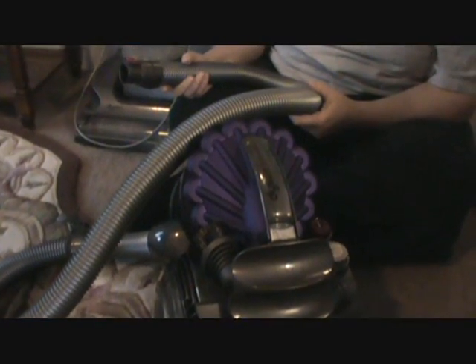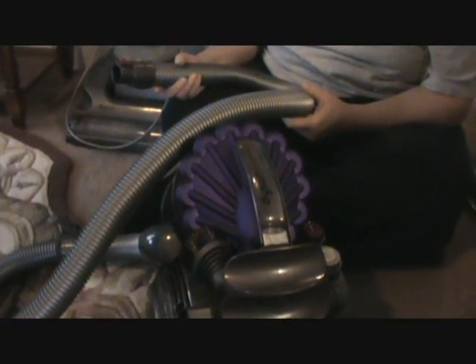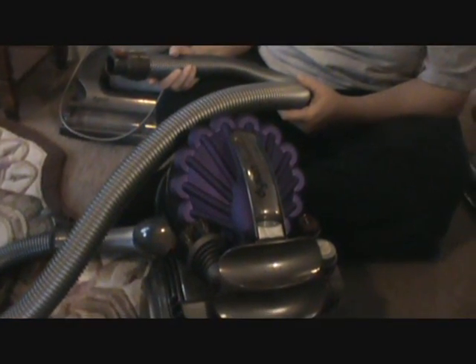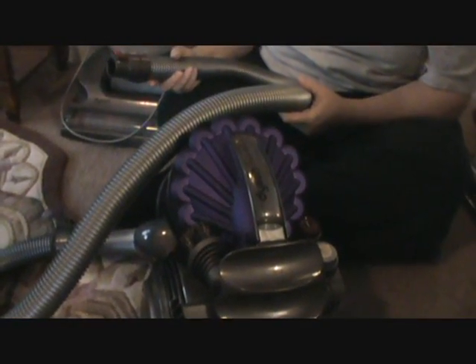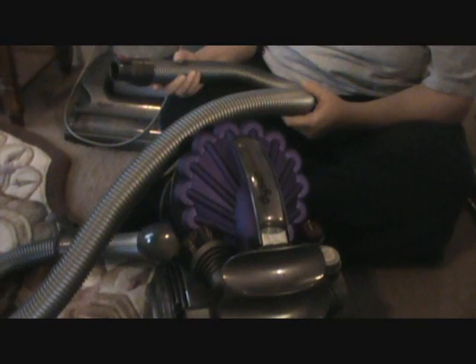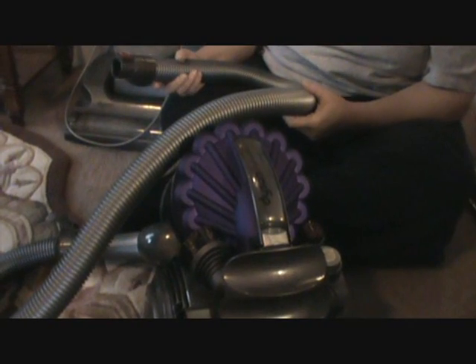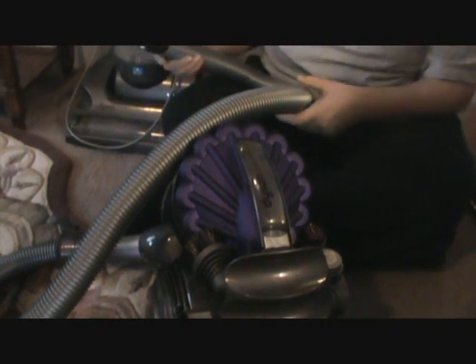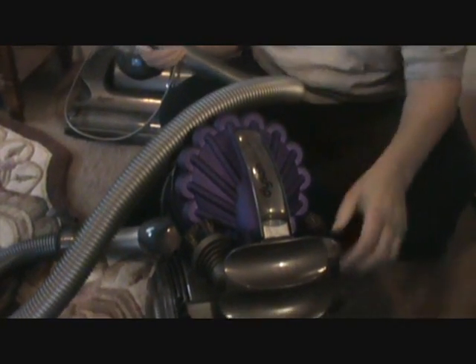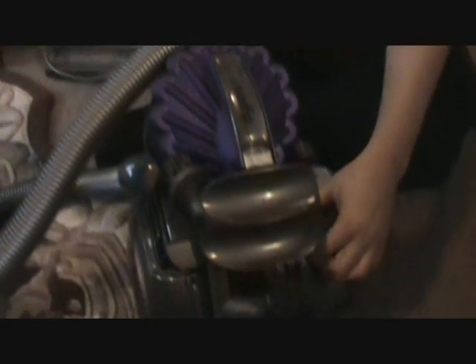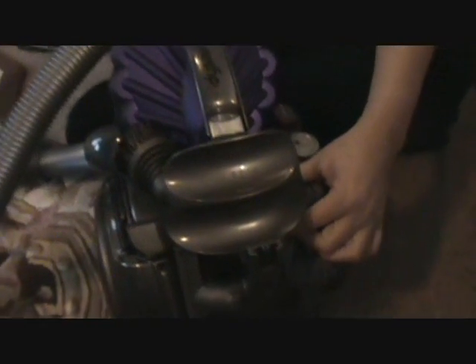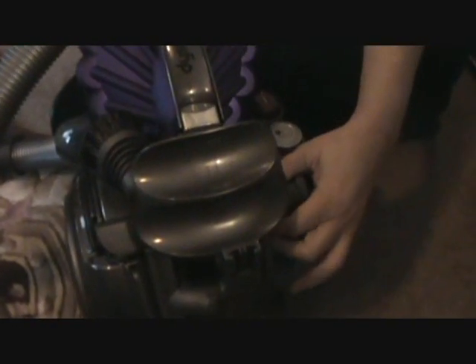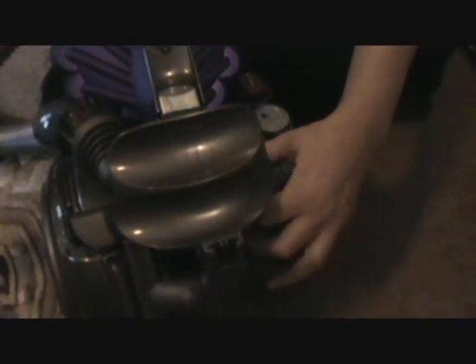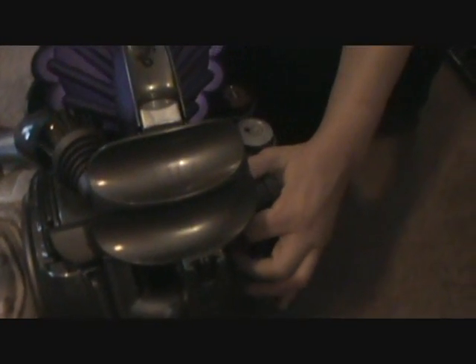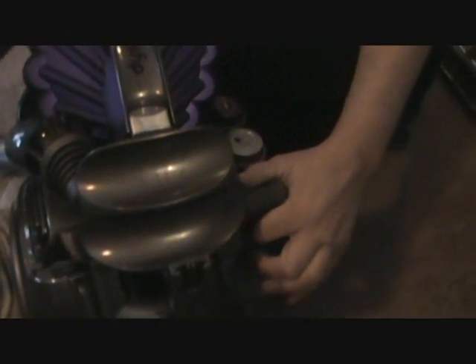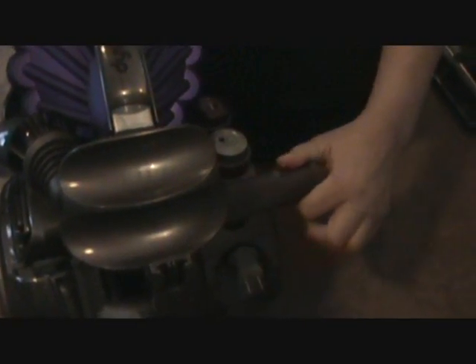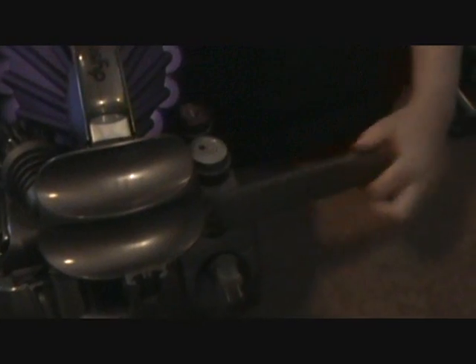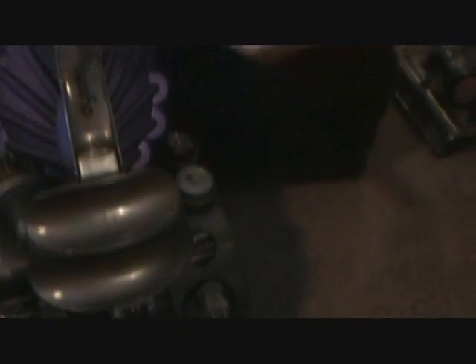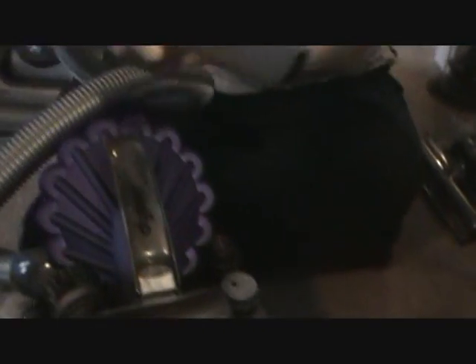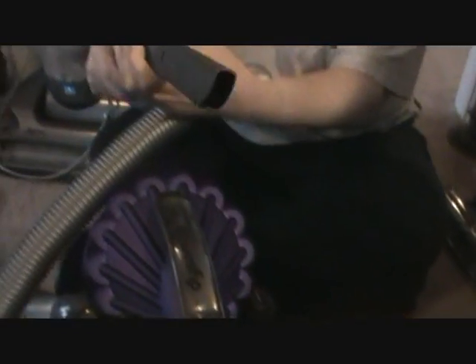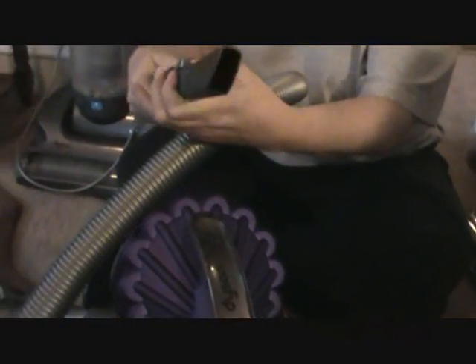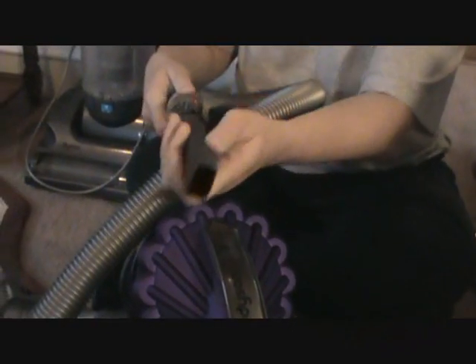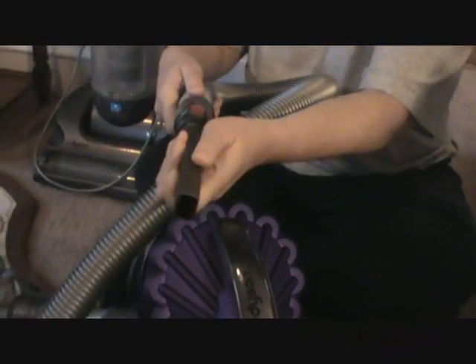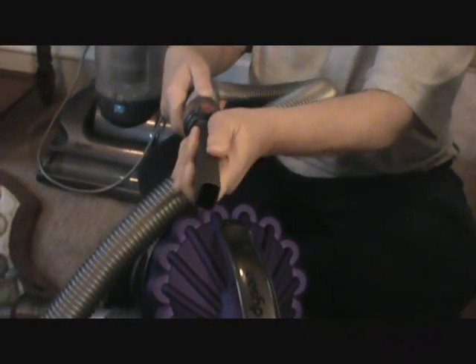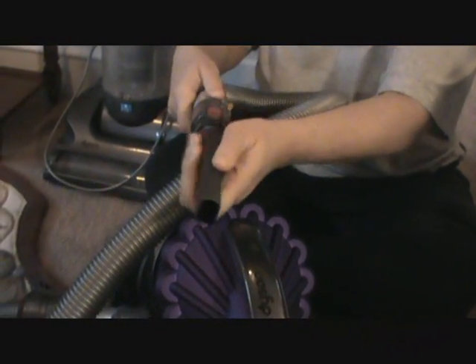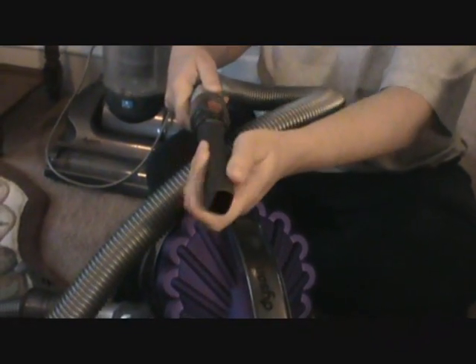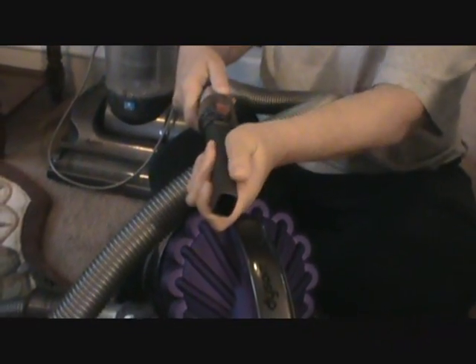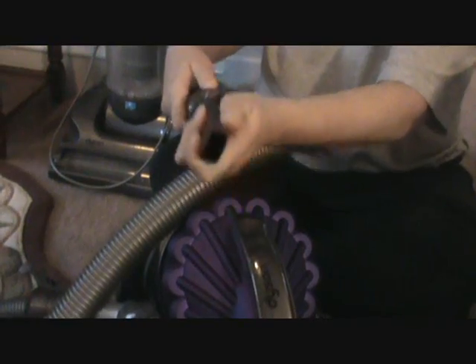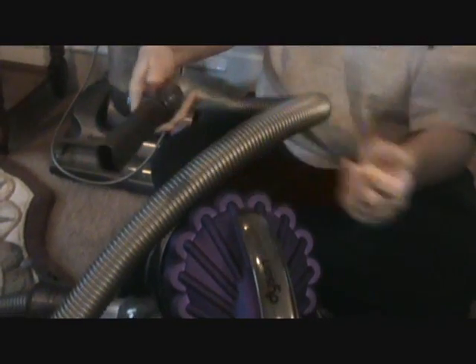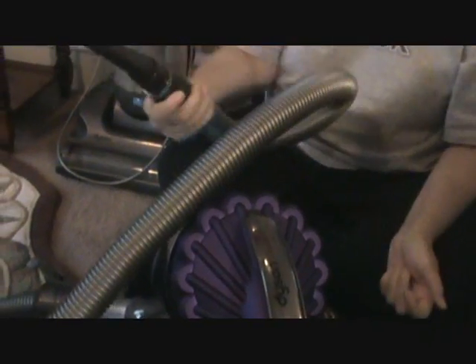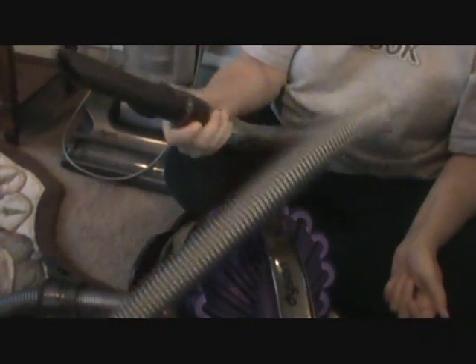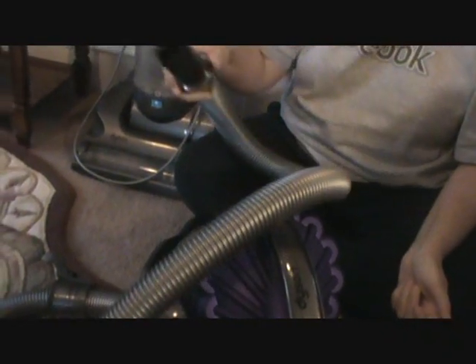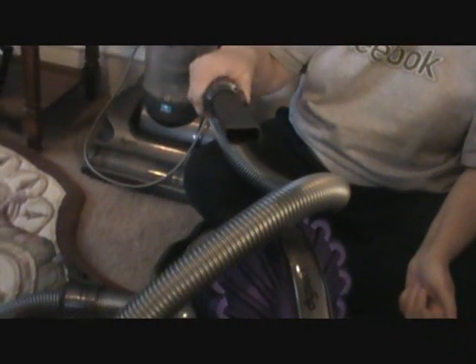If you're going to be doing stairs or small spots in your house or apartment, some of the onboard attachments you get are something like this — a nice nozzle that easily clicks right on to the end of the vacuum and you're ready to go.